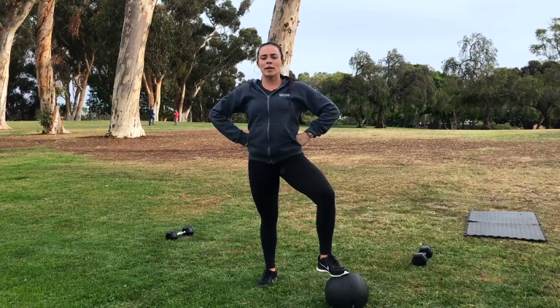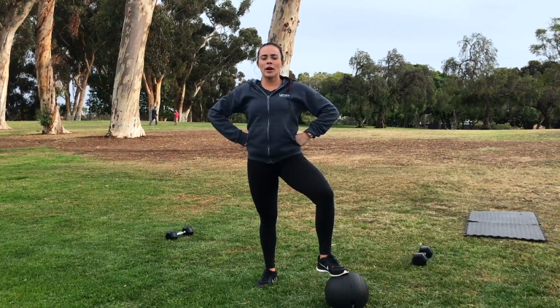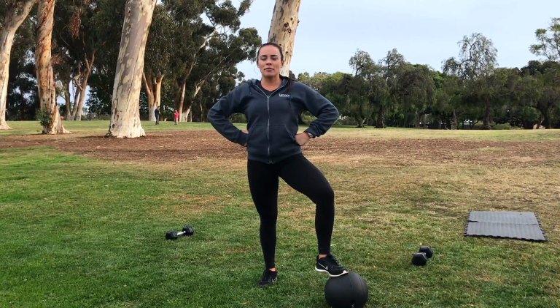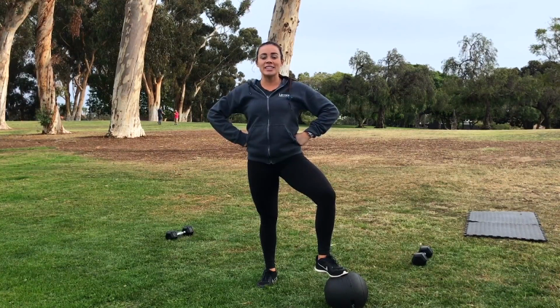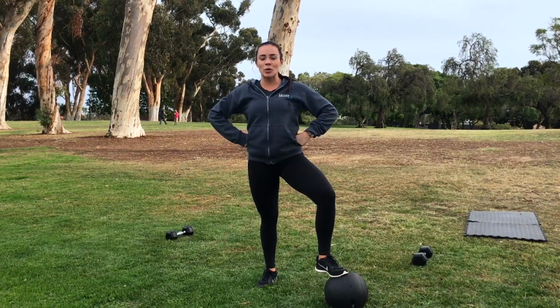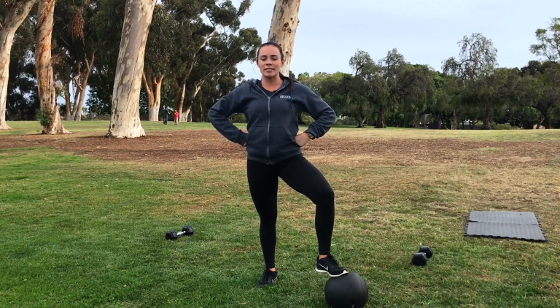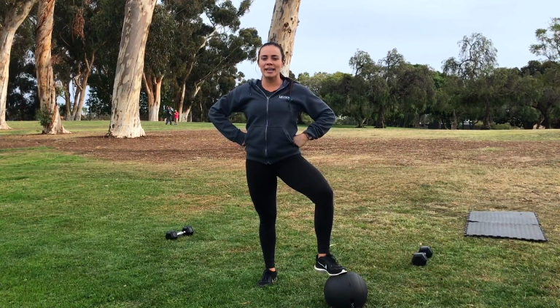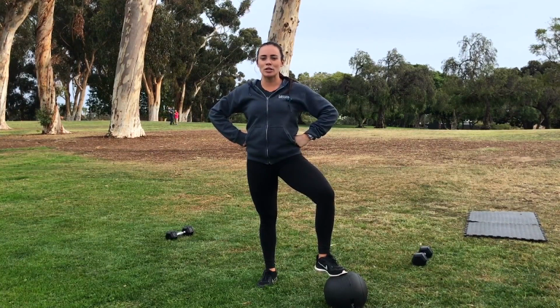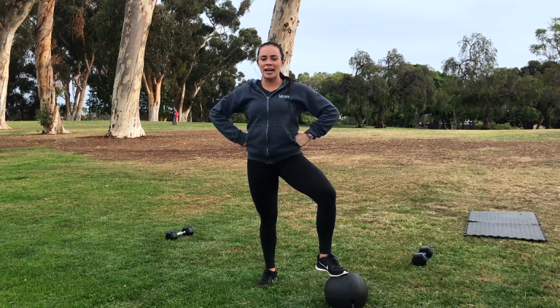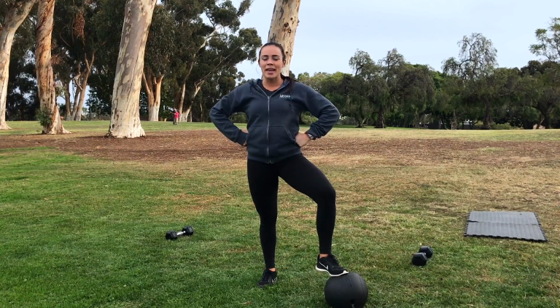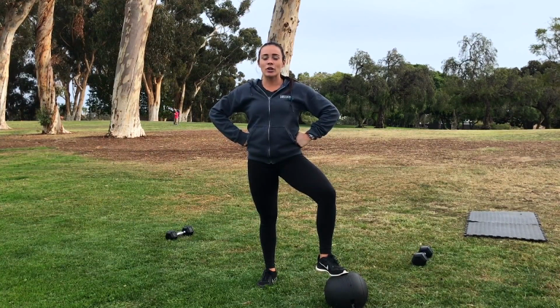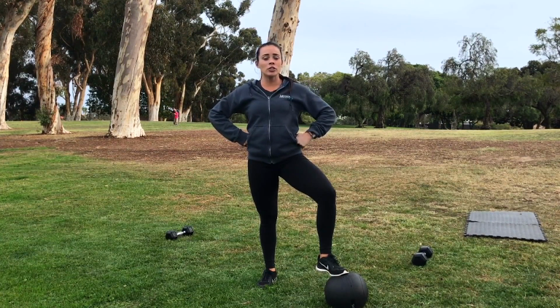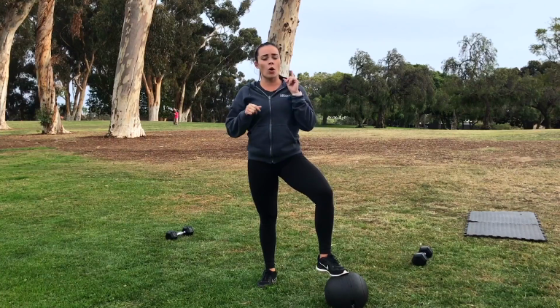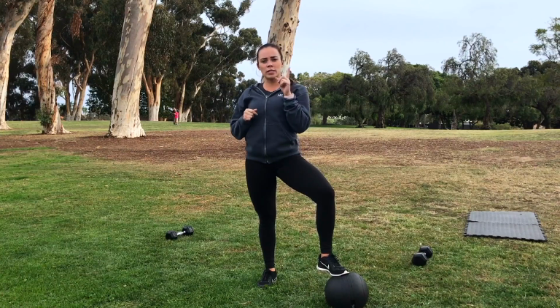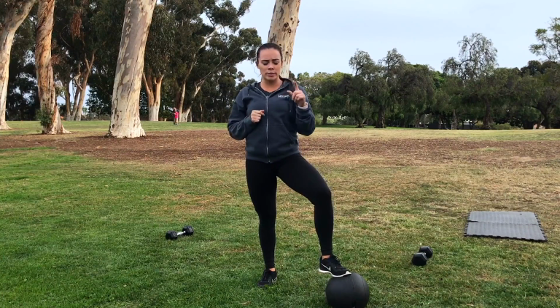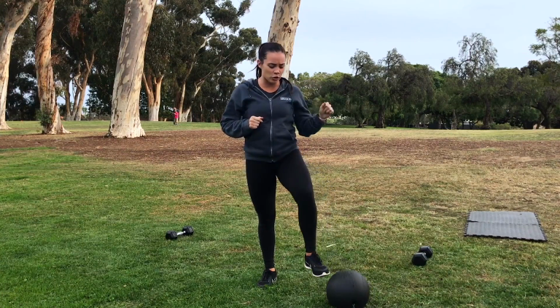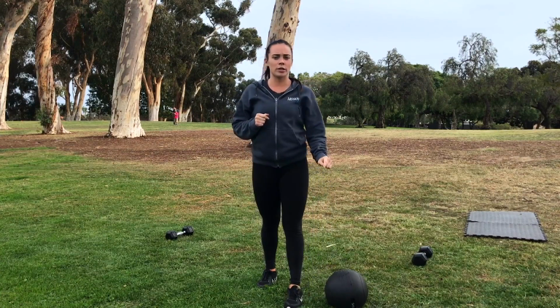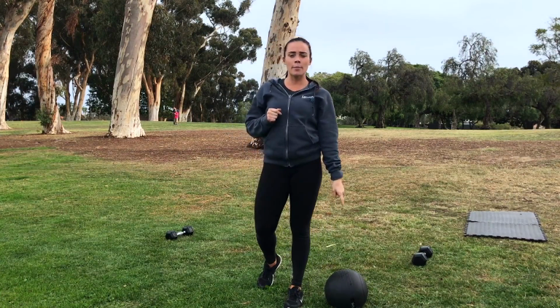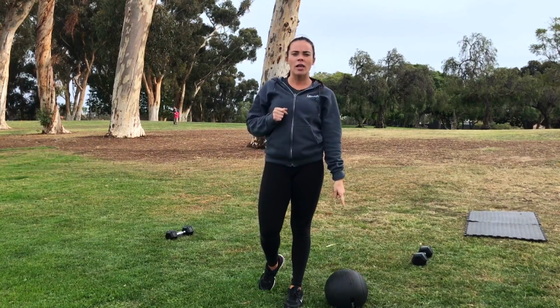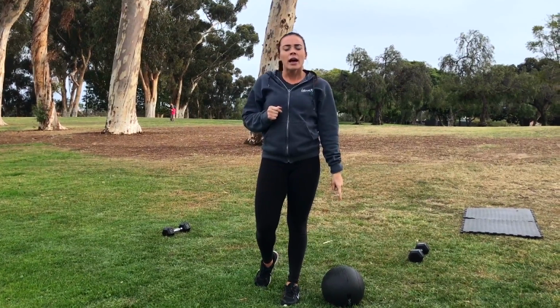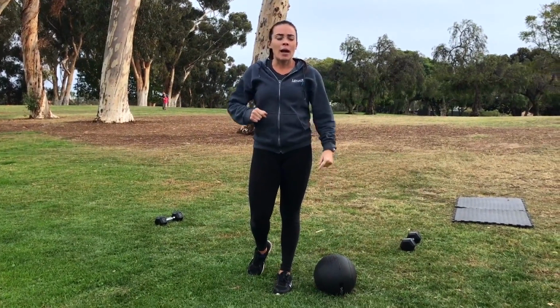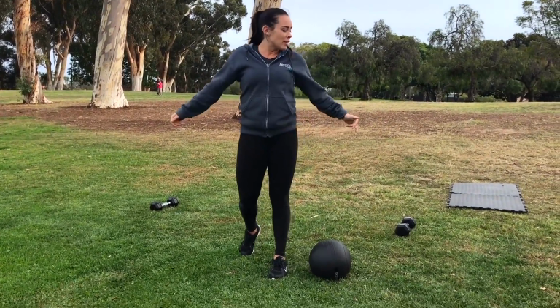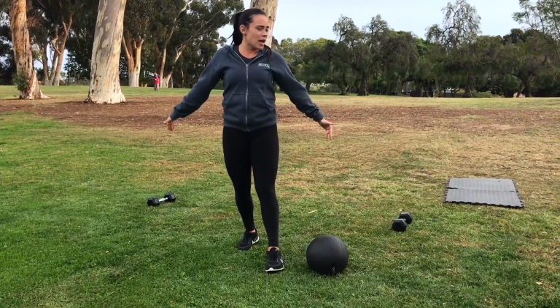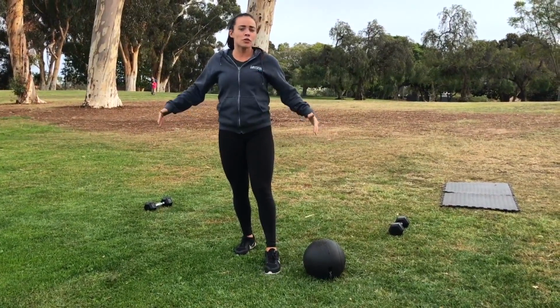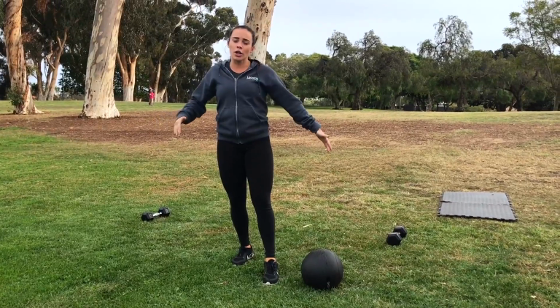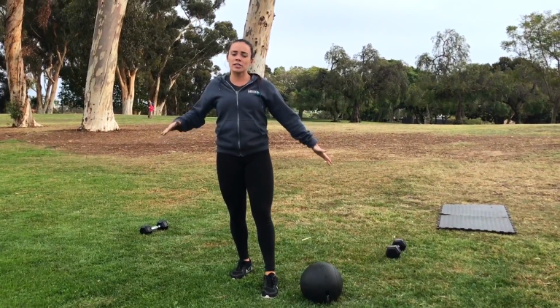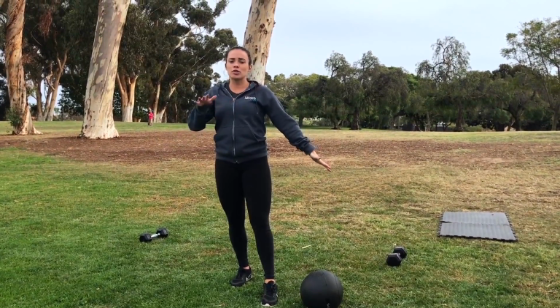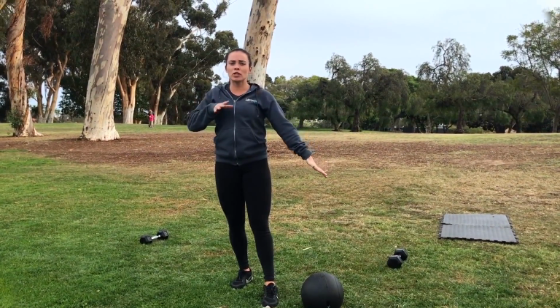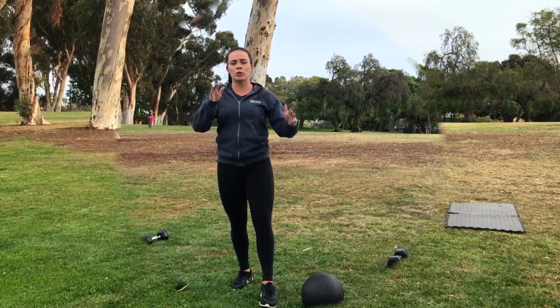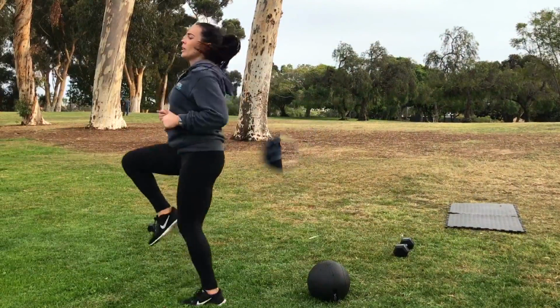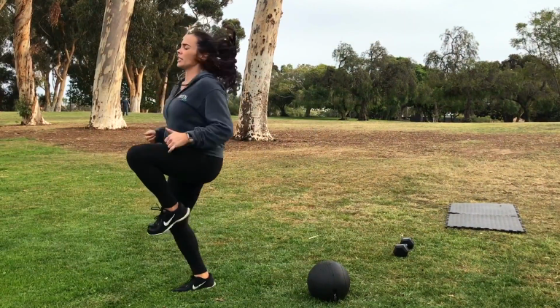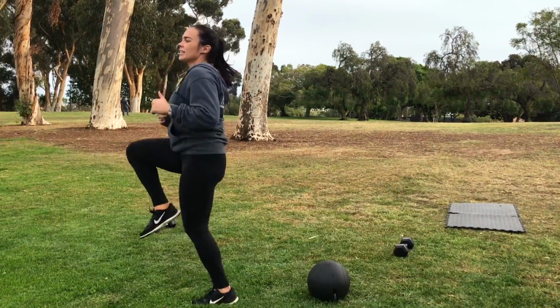Hey everybody, we are back for our conditioning workout today. It is March 9th and you're going to need just one piece of equipment today, which is your slam ball. I have my dumbbells out just for markers since I'm going to be jumping a little bit for about 20 or 30 seconds.